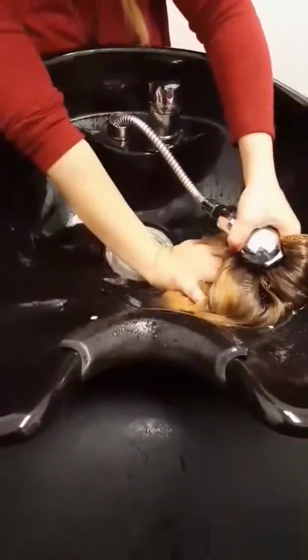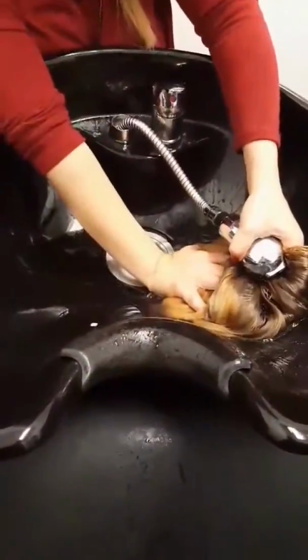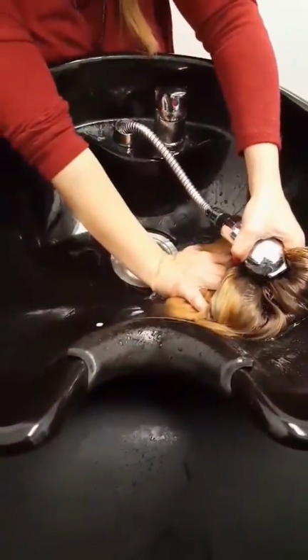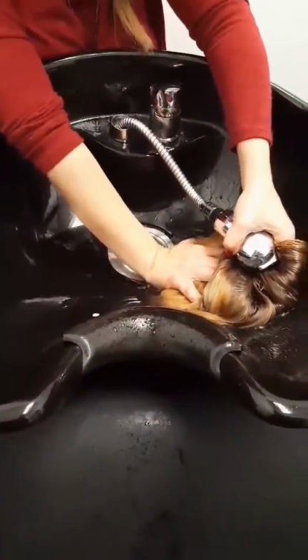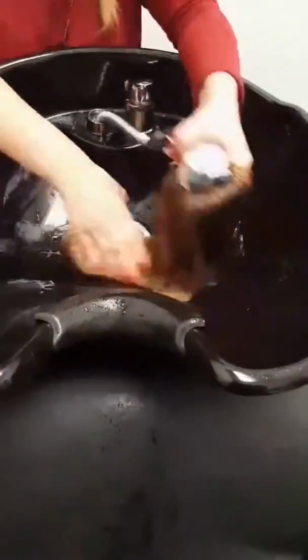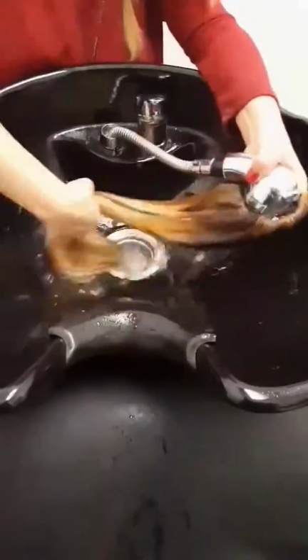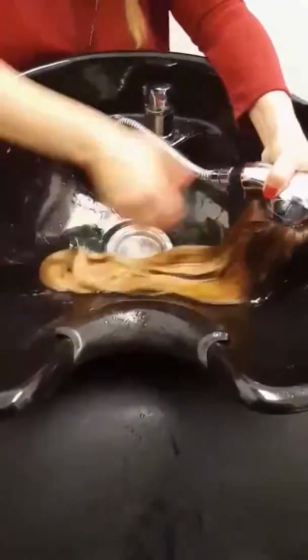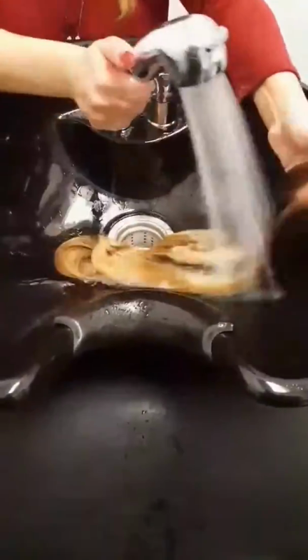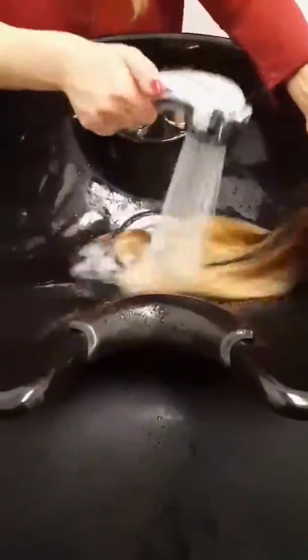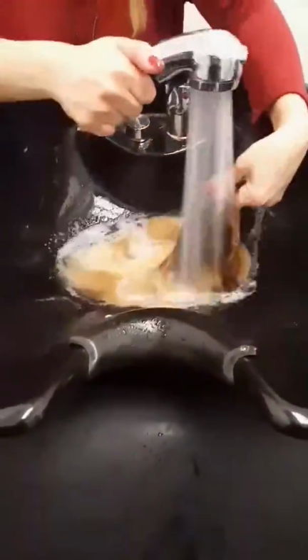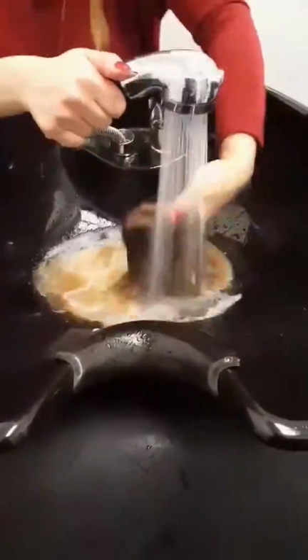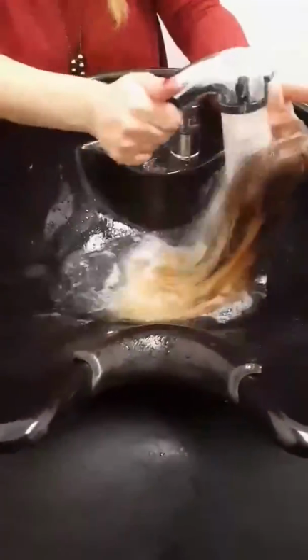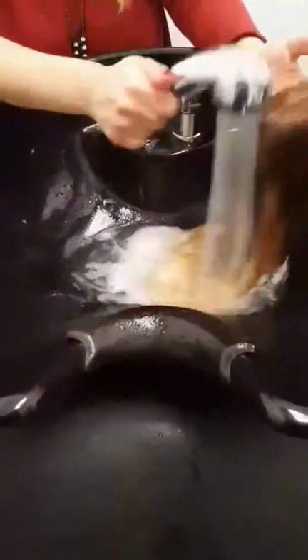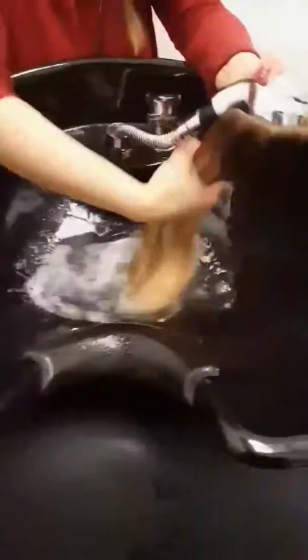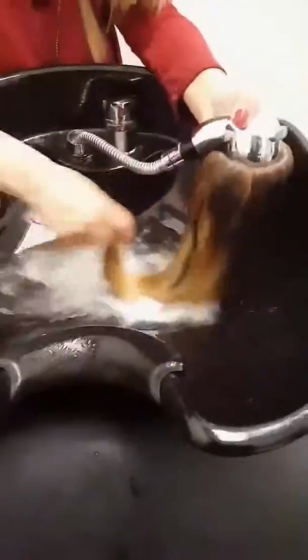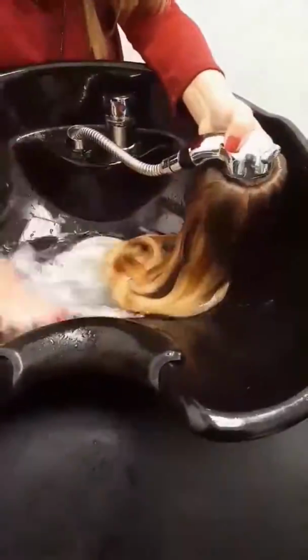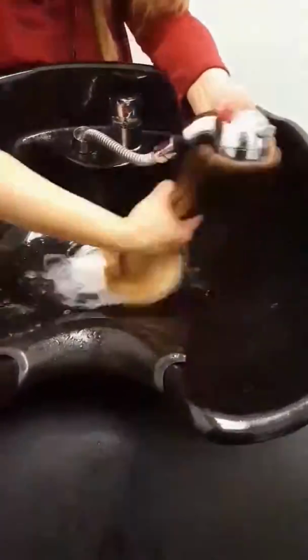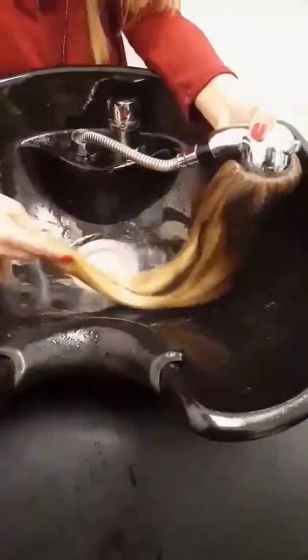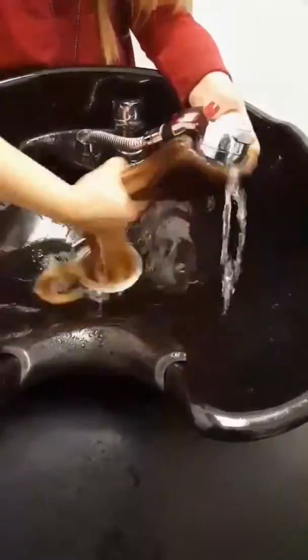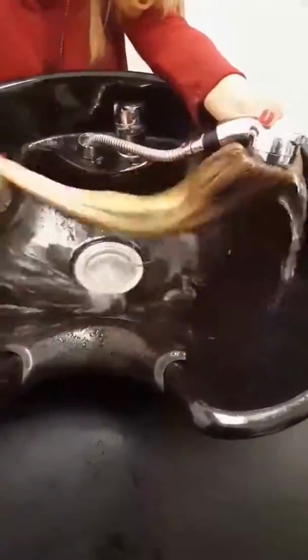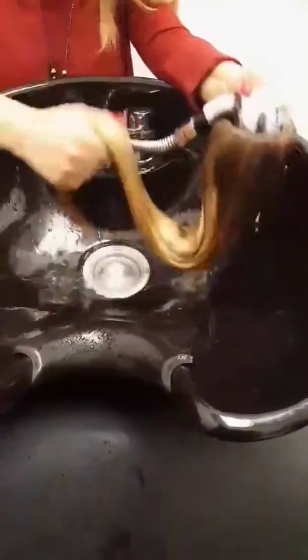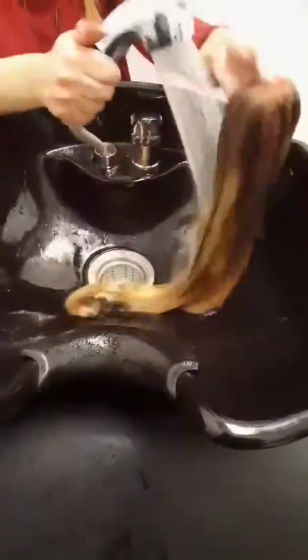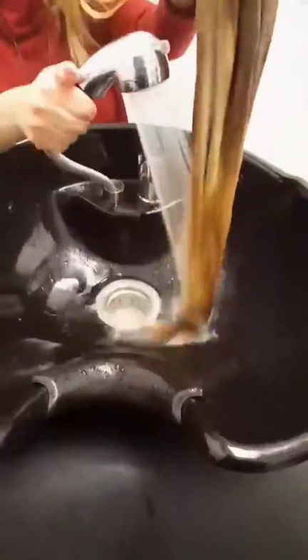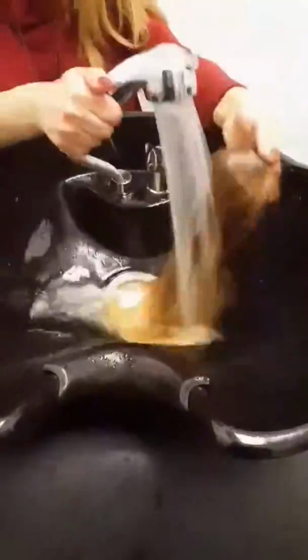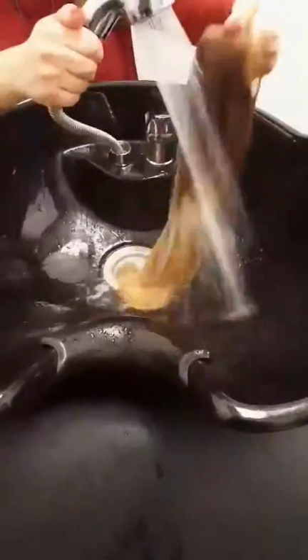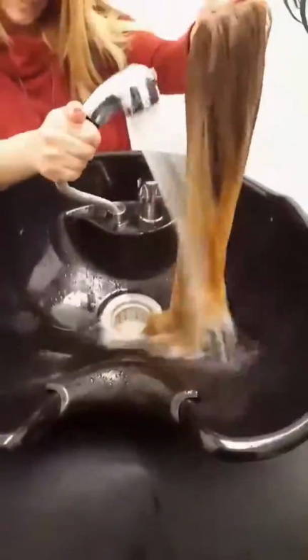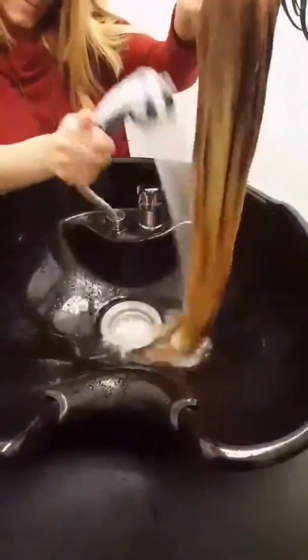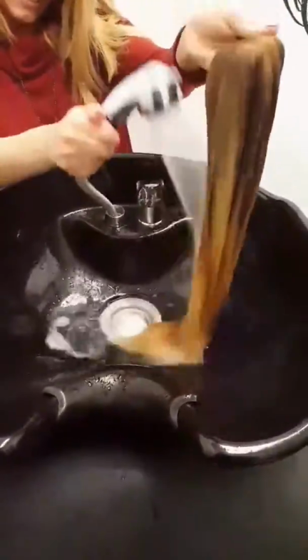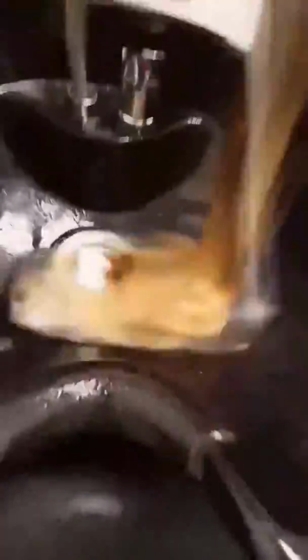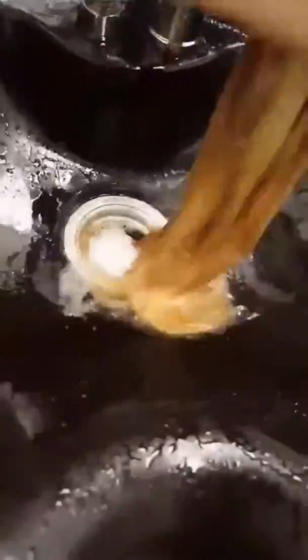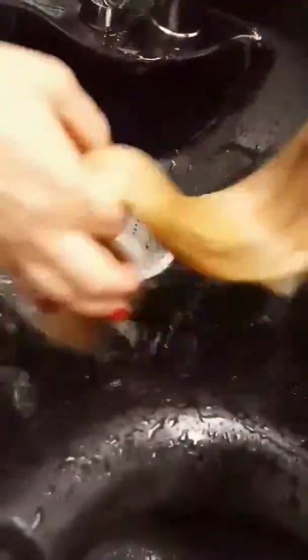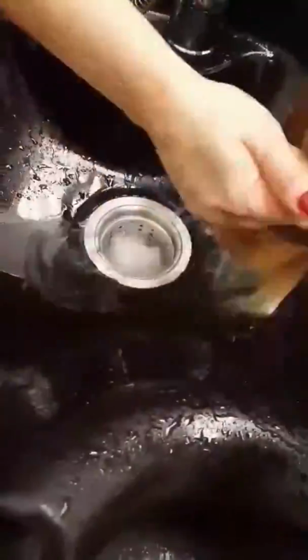Once completed, we're going to start slowly removing the excess water ourselves with our hands, before we dry it with a towel.